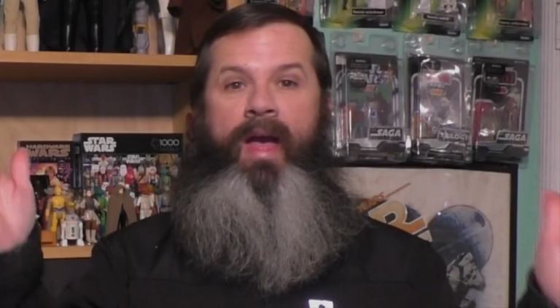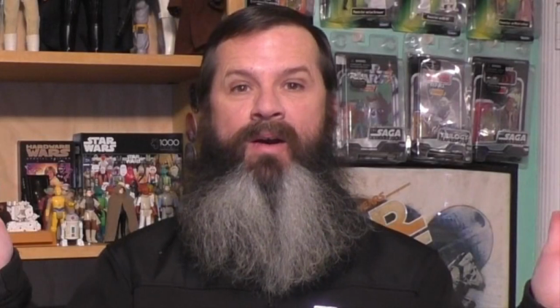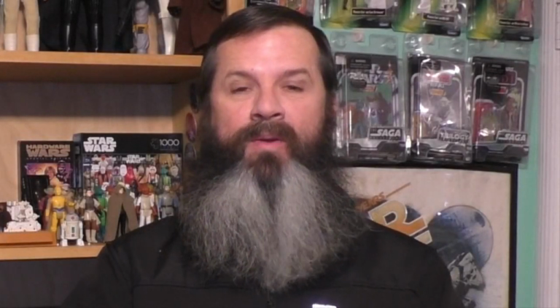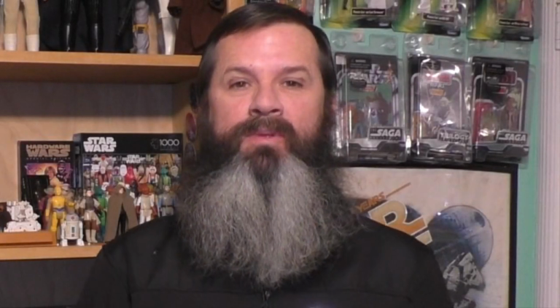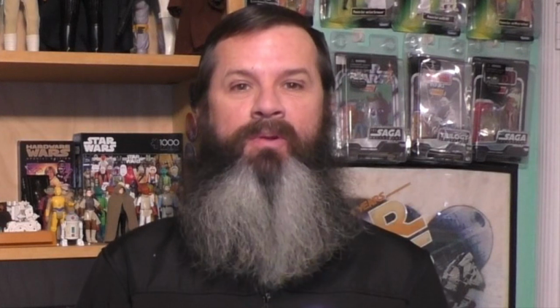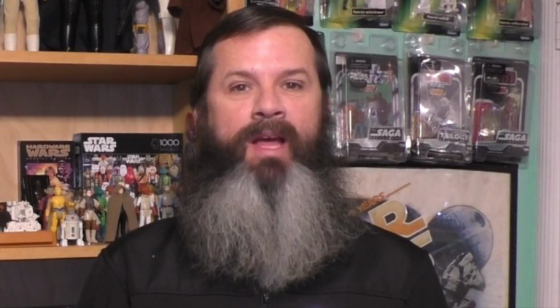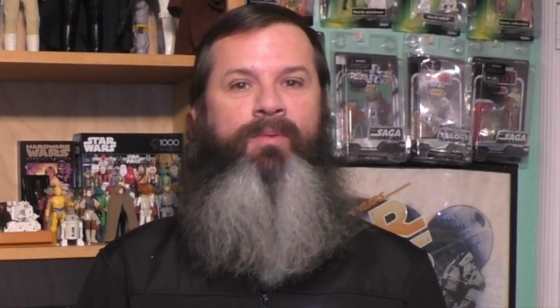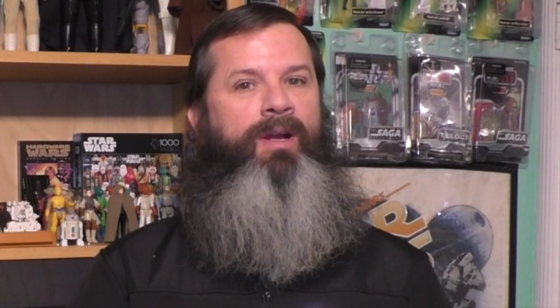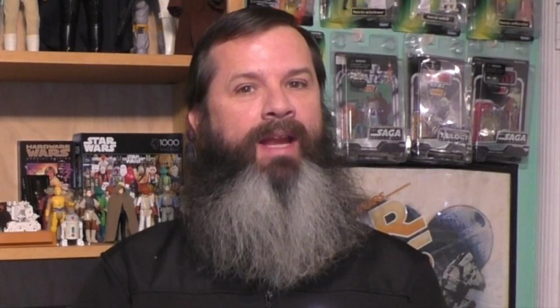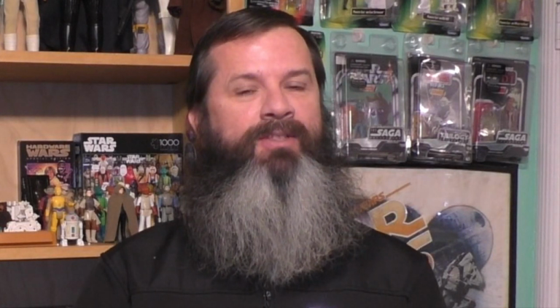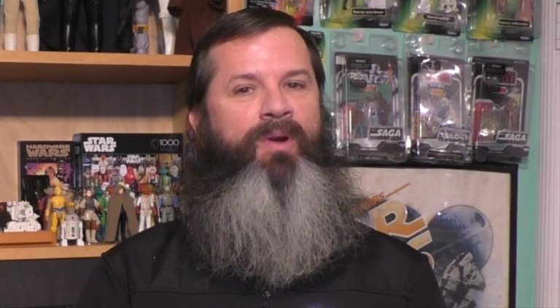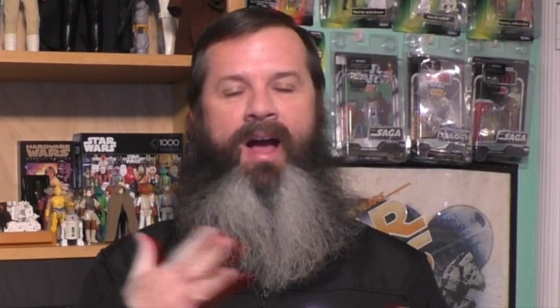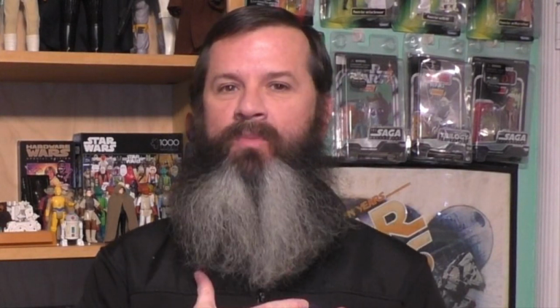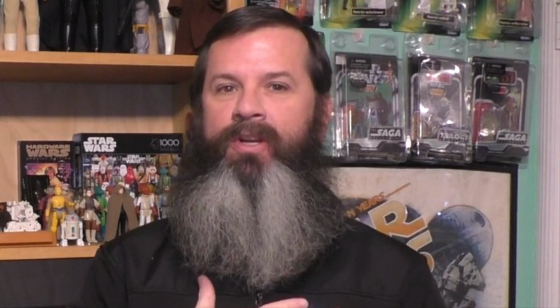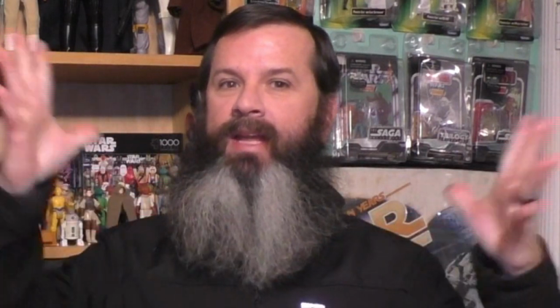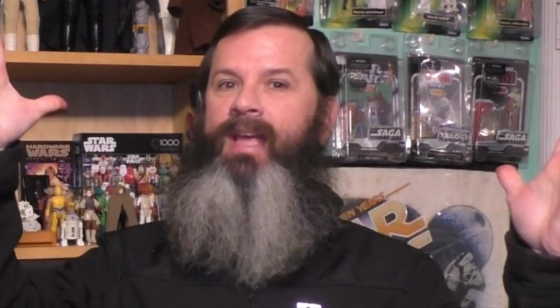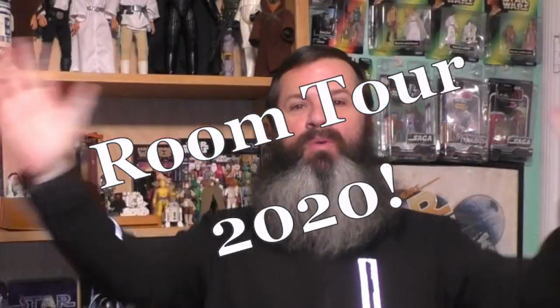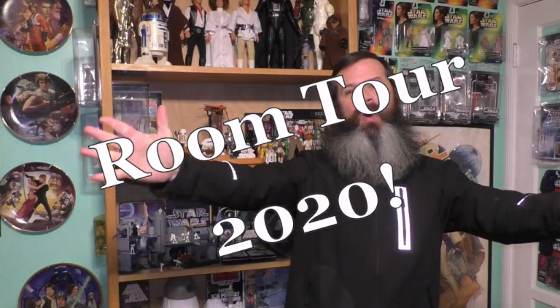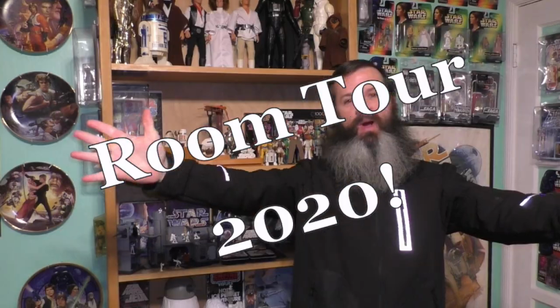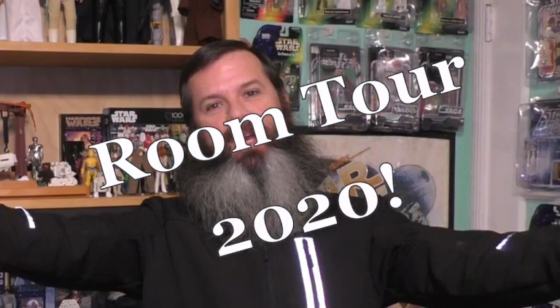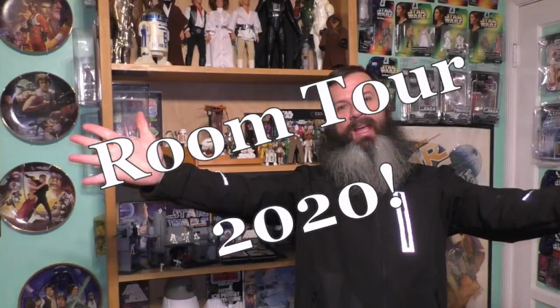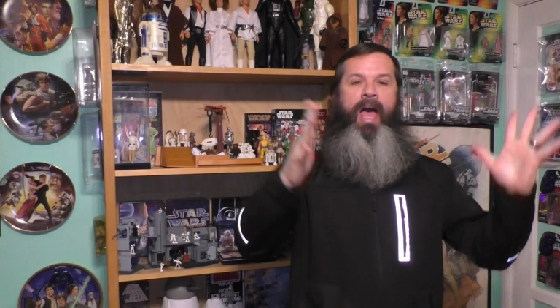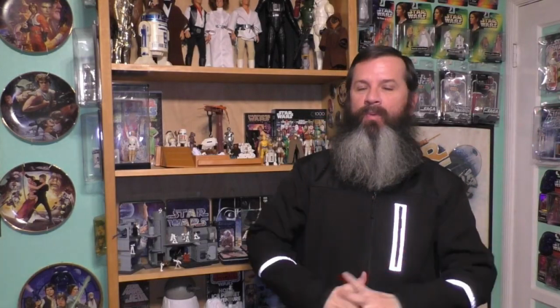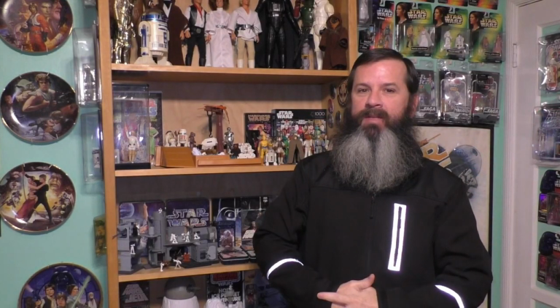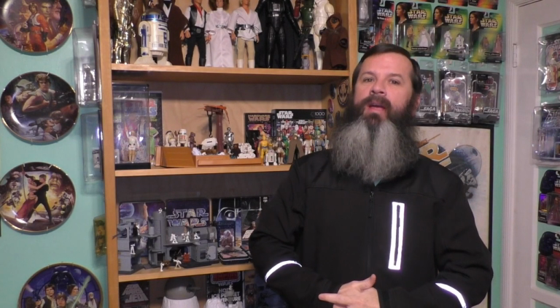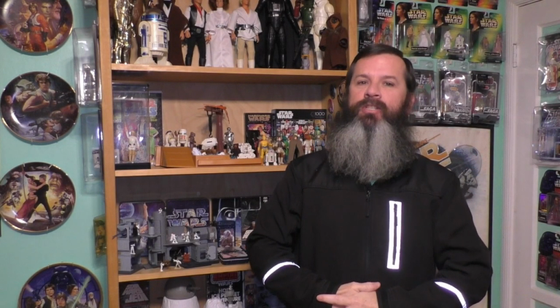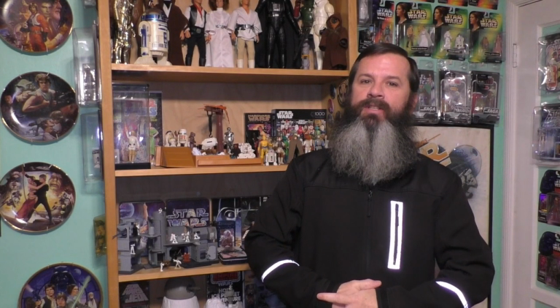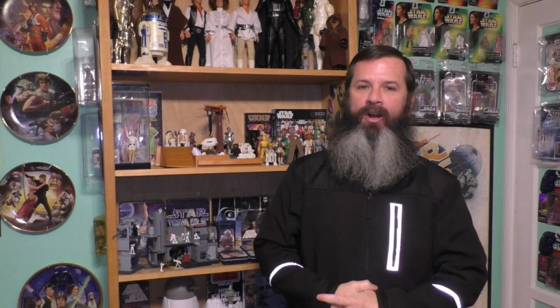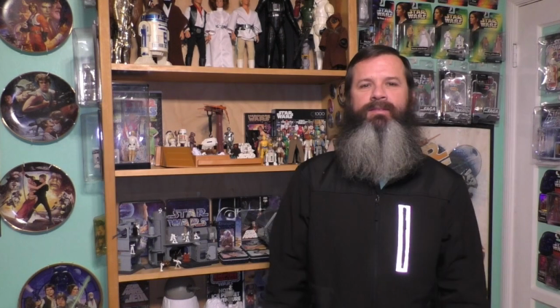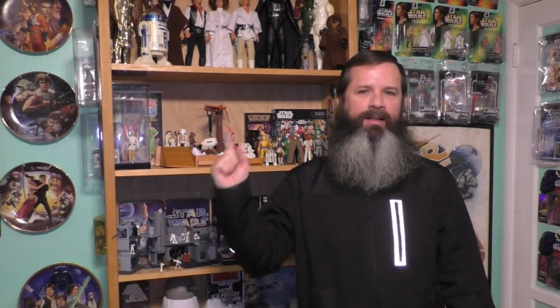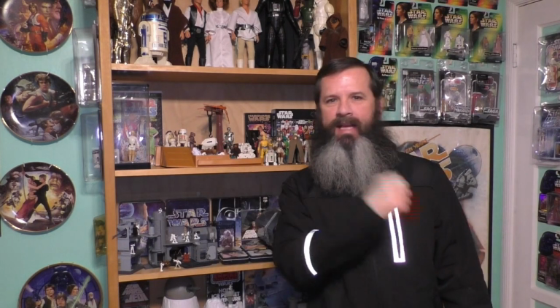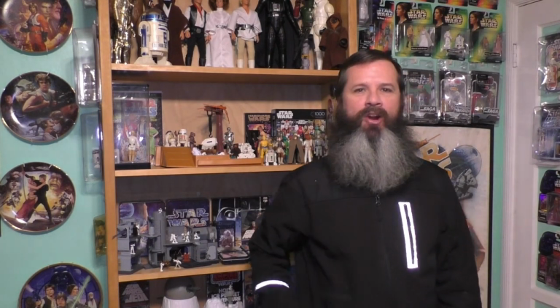Hello and welcome to Star Wars Obsessed, where I talk about anything Star Wars. I'm Richard and it's Blue Tour 2020, as requested by Jeff Stark. Alright, let's get started.